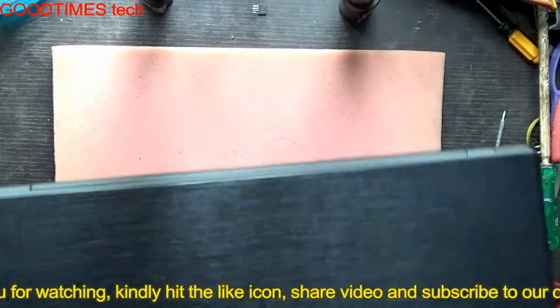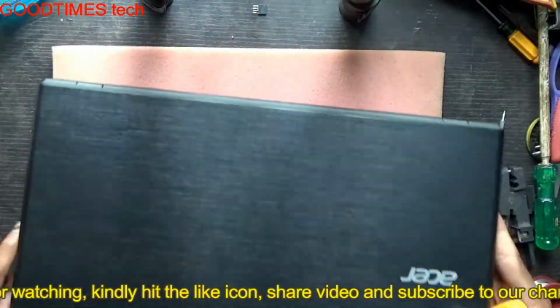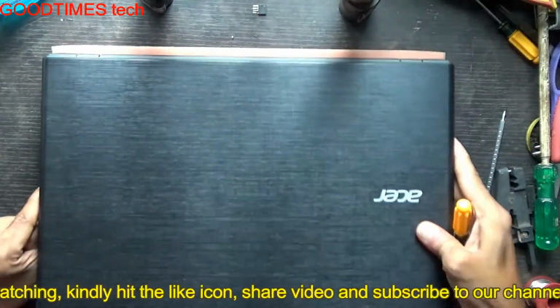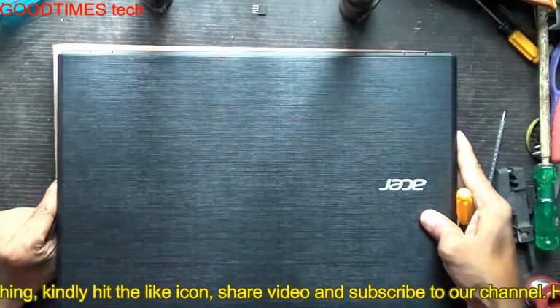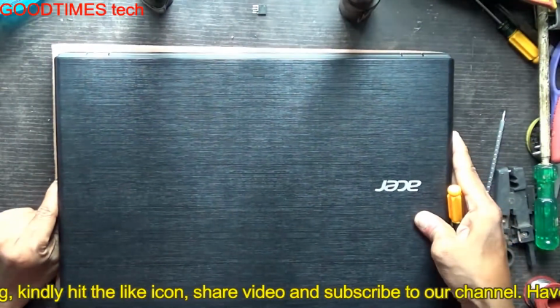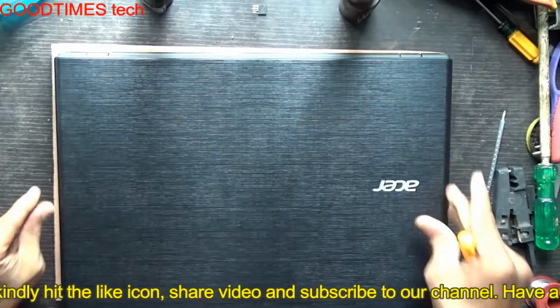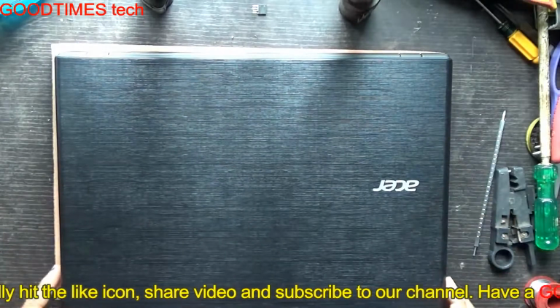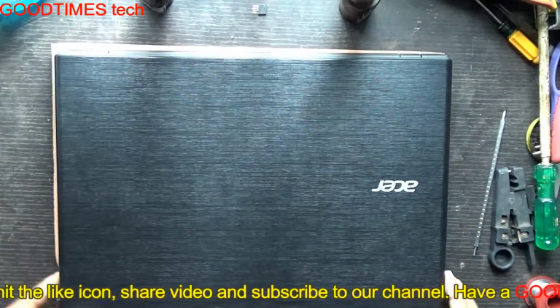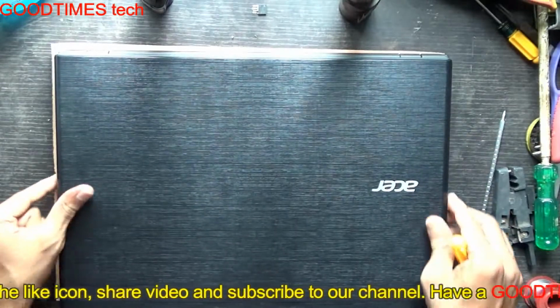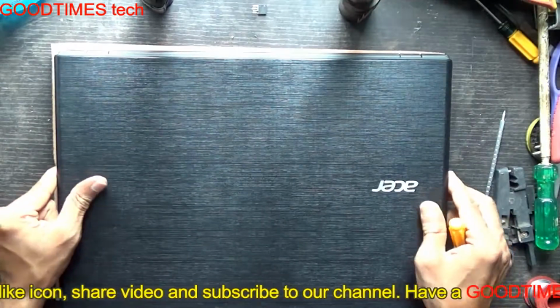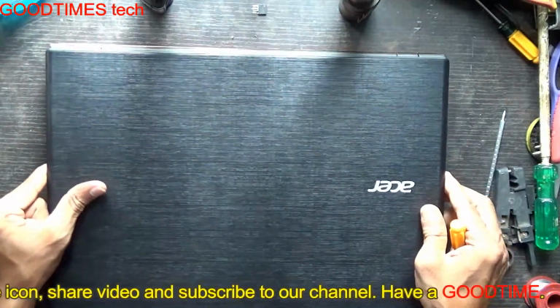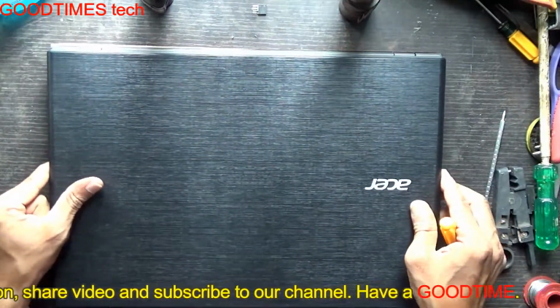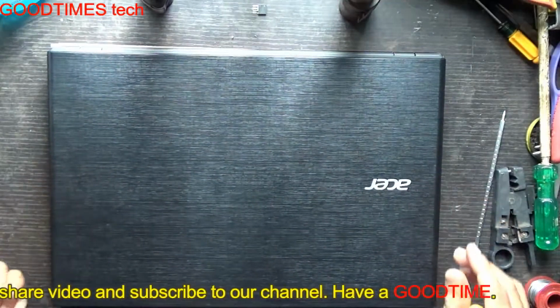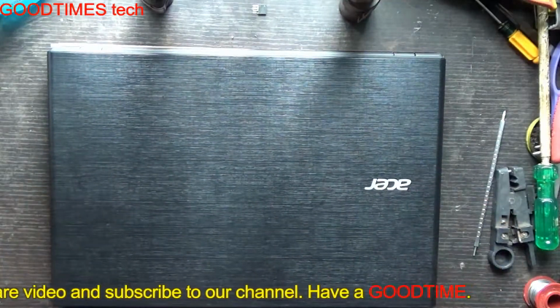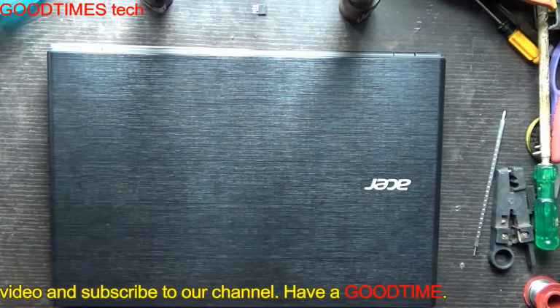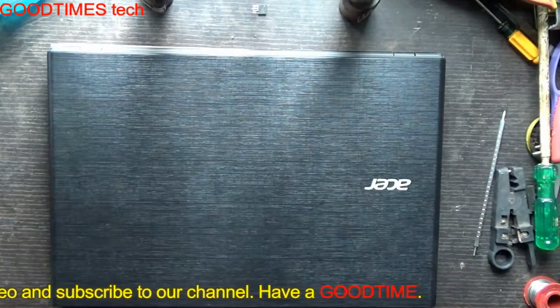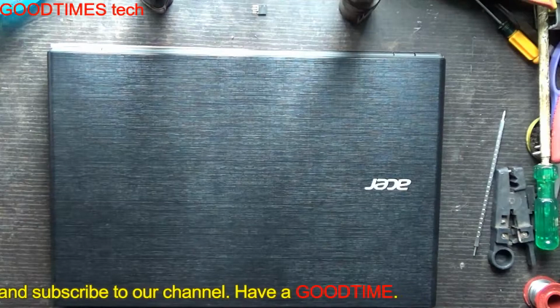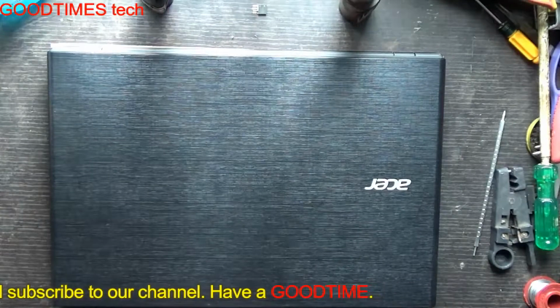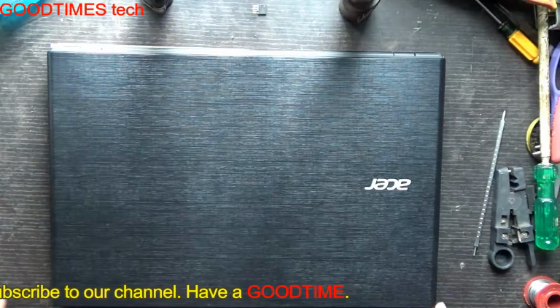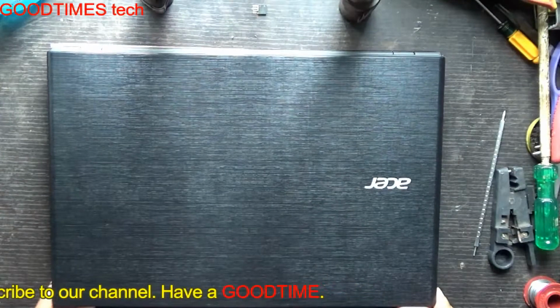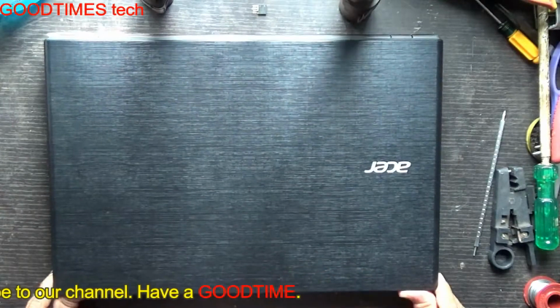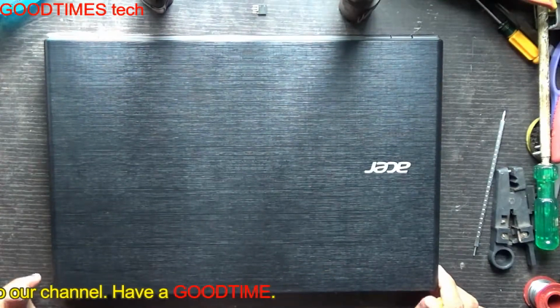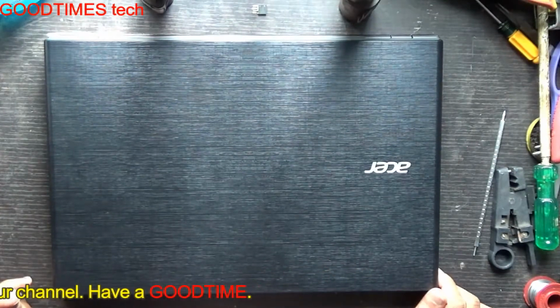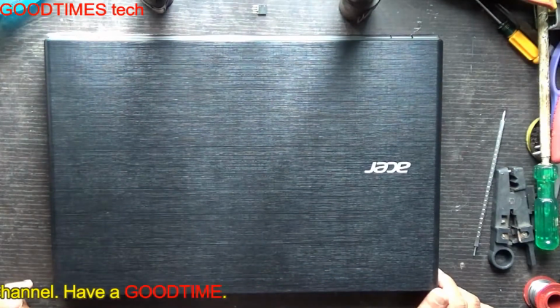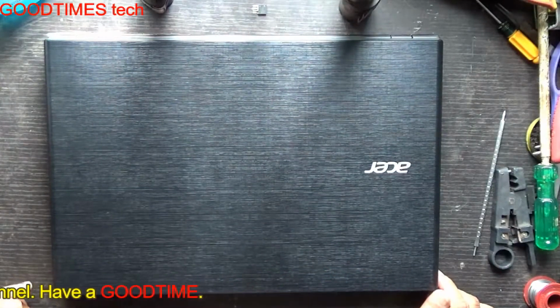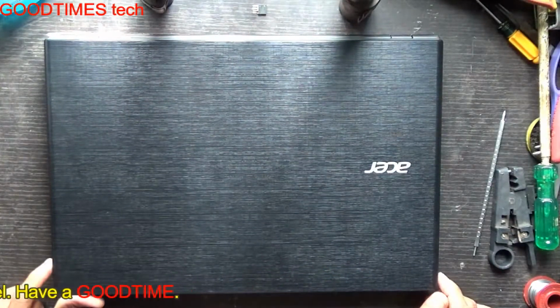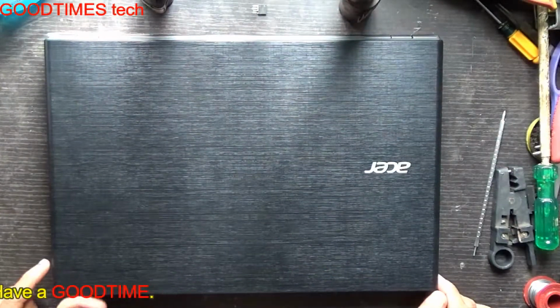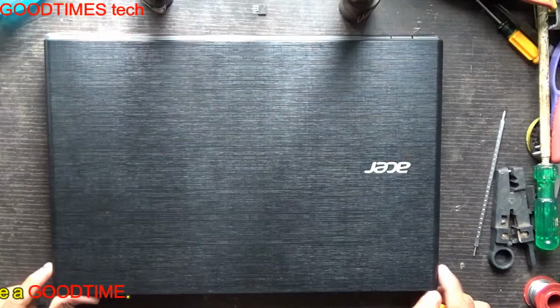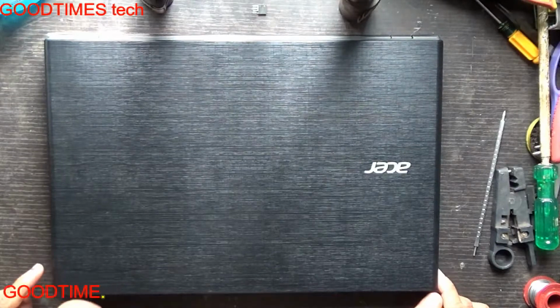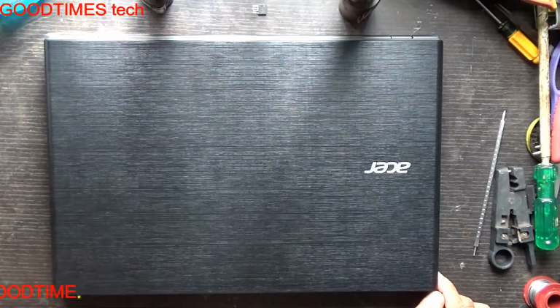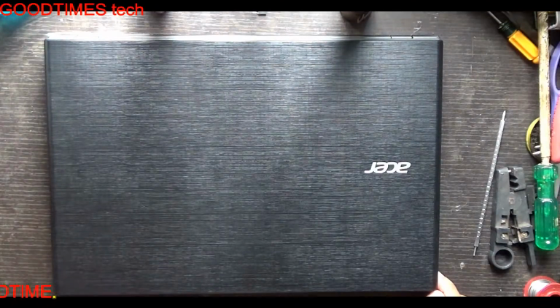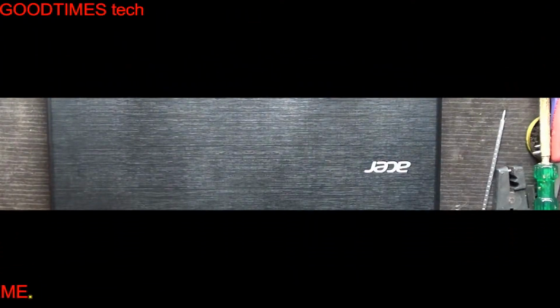Fasten all the screws and we are done. Hope this video is useful for you. If it helped you, kindly hit the like icon, share the video, and subscribe to our channel if you are not yet subscribed. Thank you for watching everyone — have a good time.